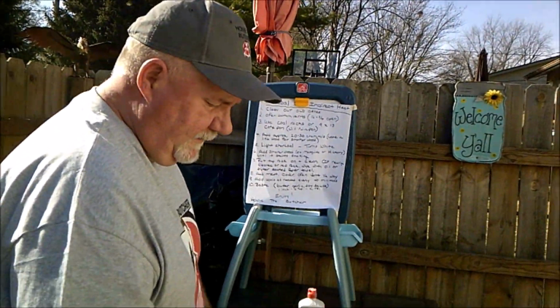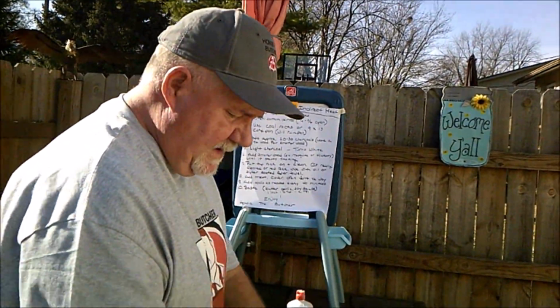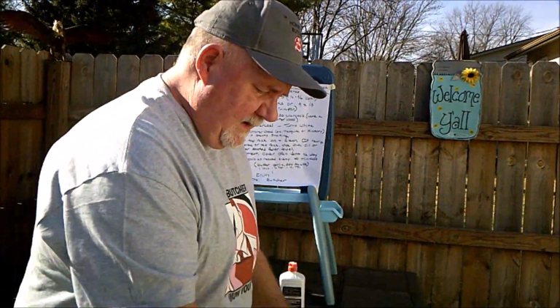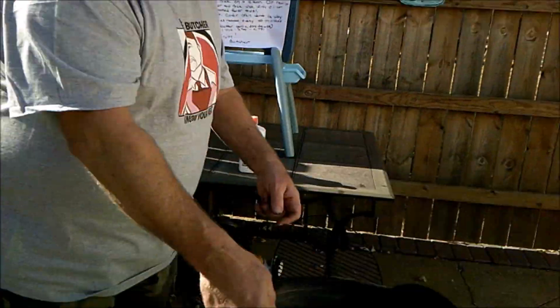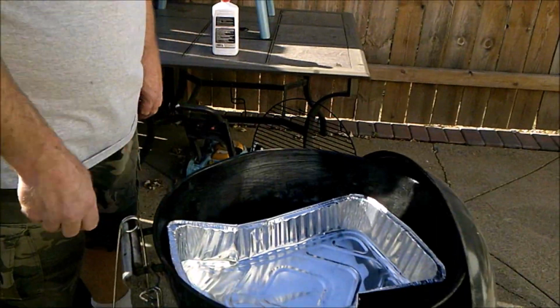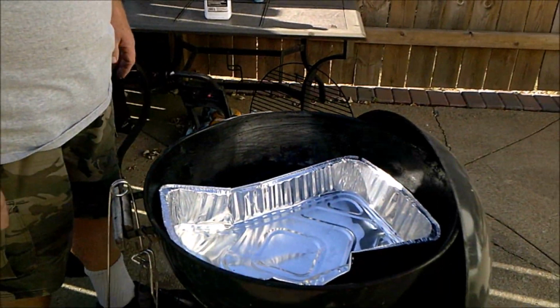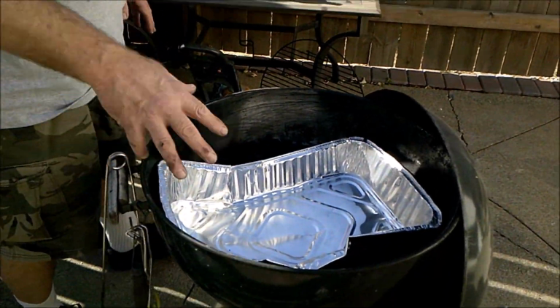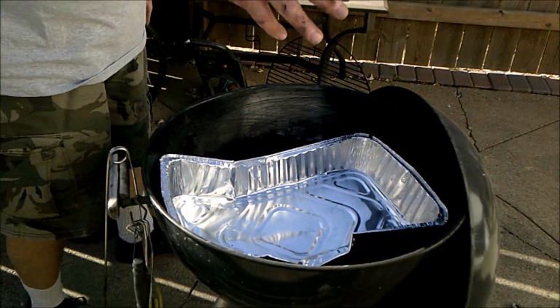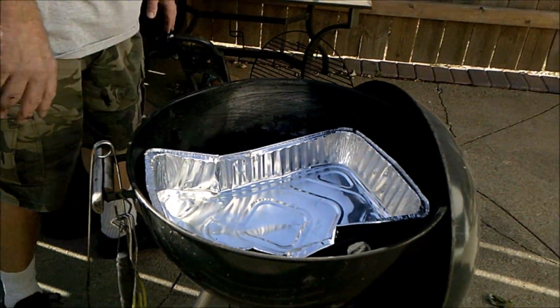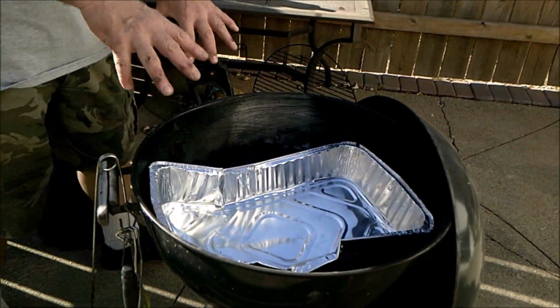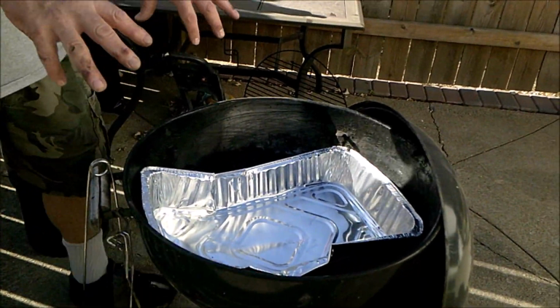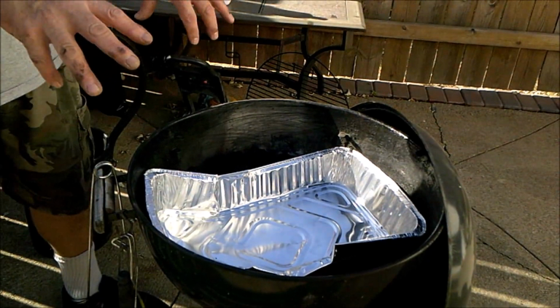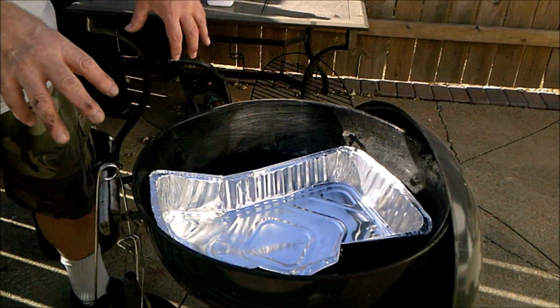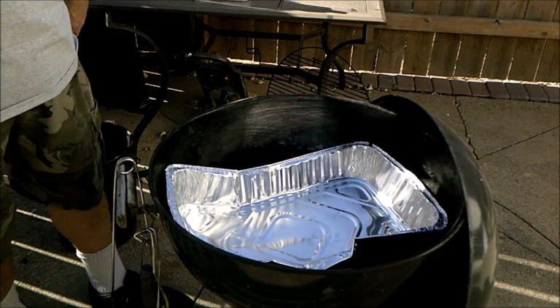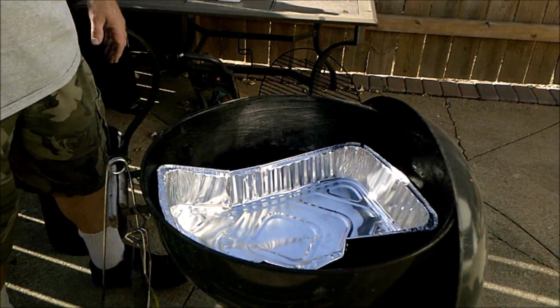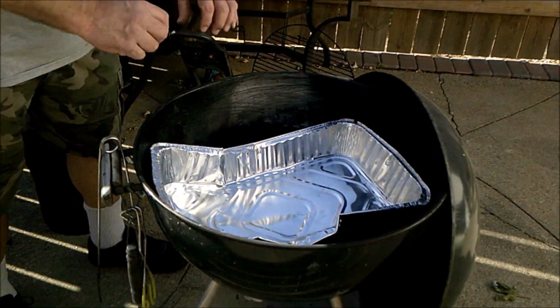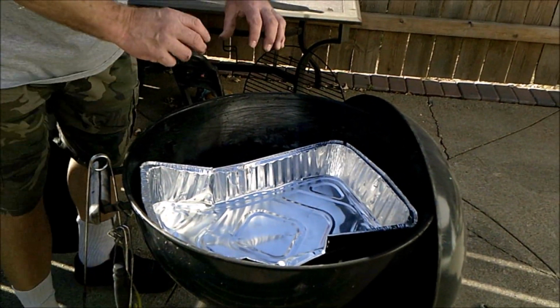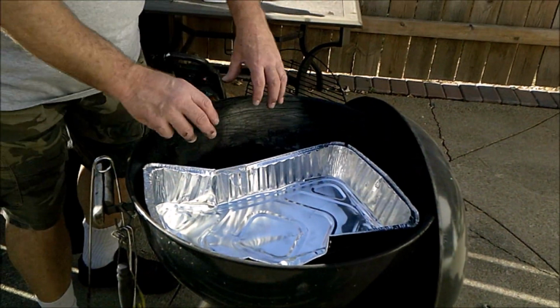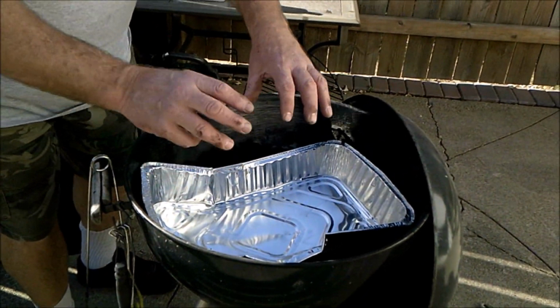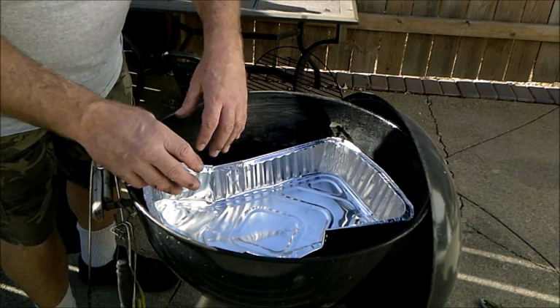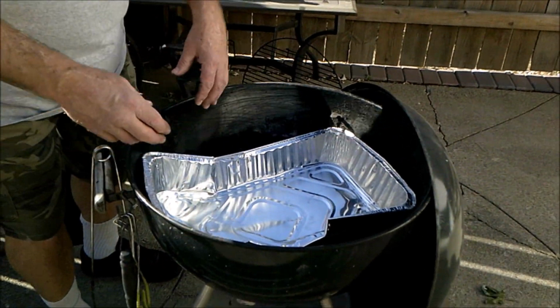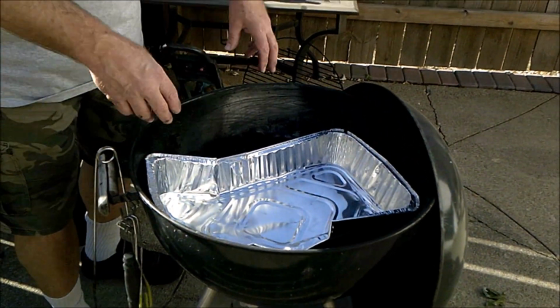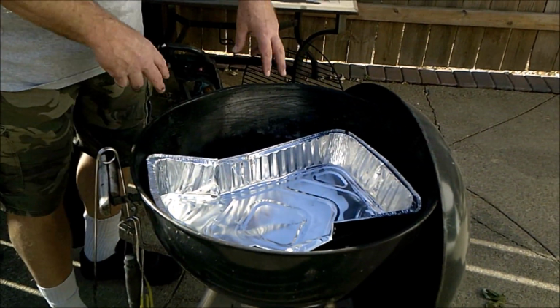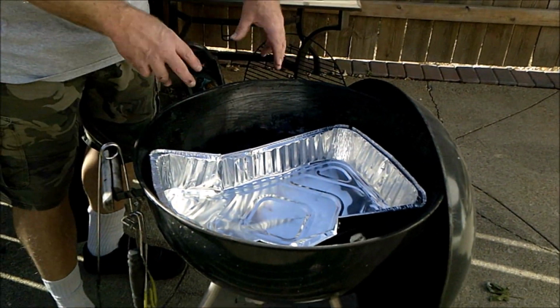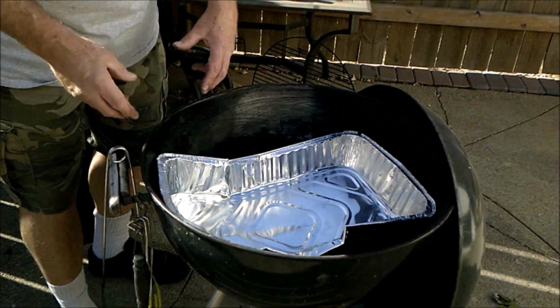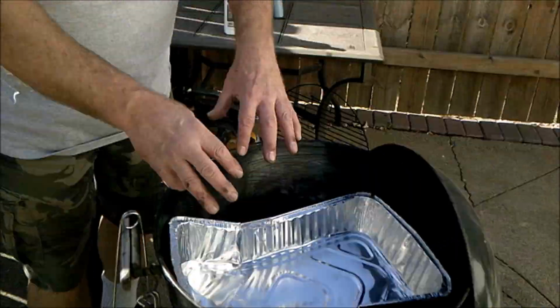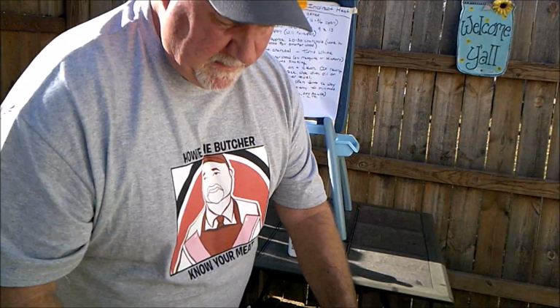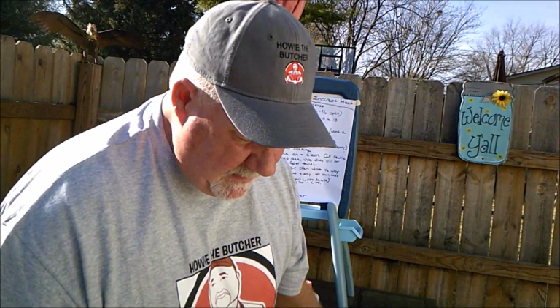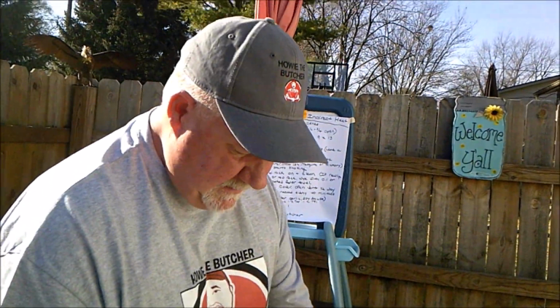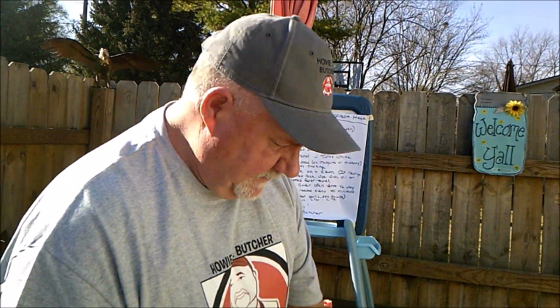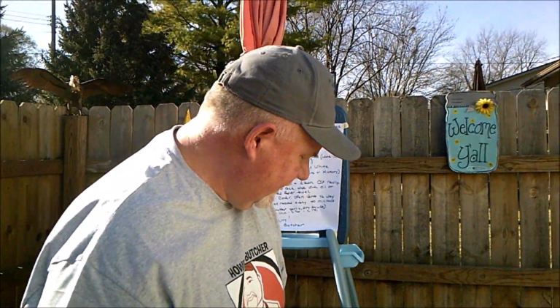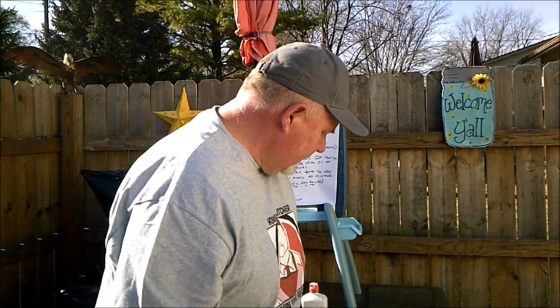Your fluid's on, you light it, let them get white hot. Add some smoker wood — mesquite — two or three nice chunks on each side is all you need, just little chunks.